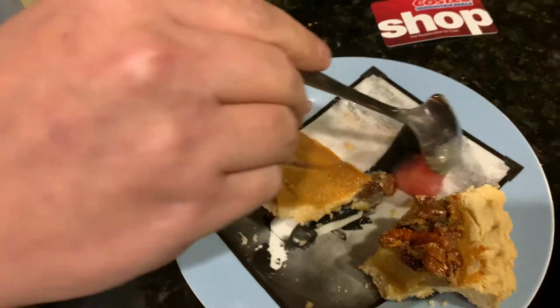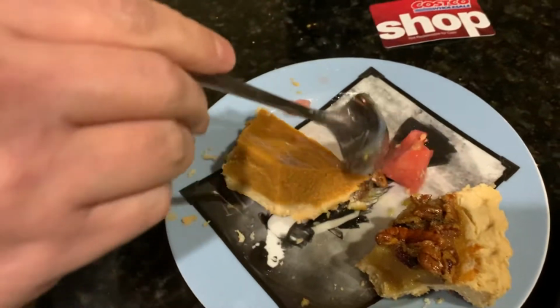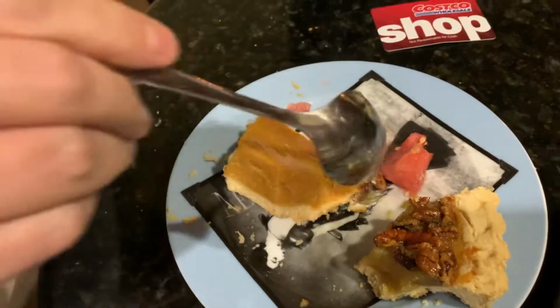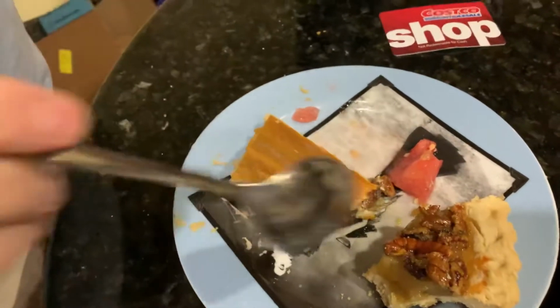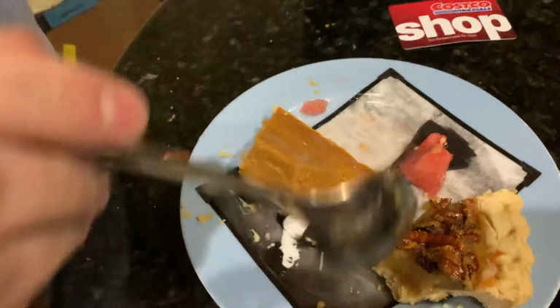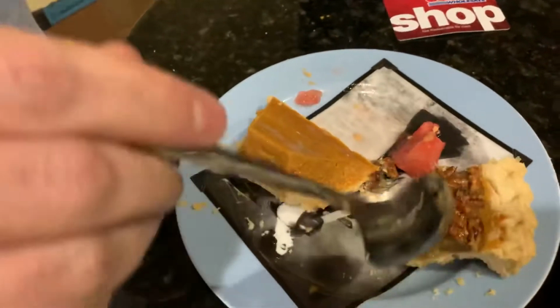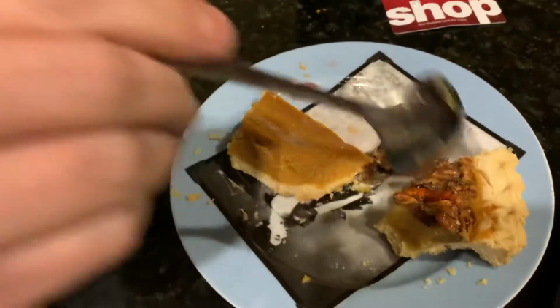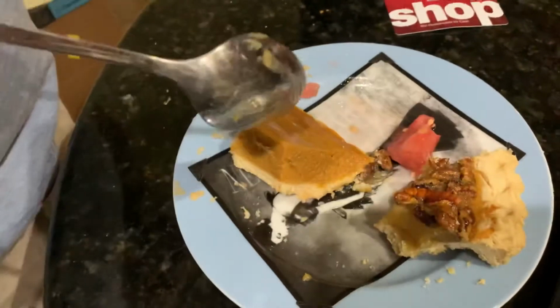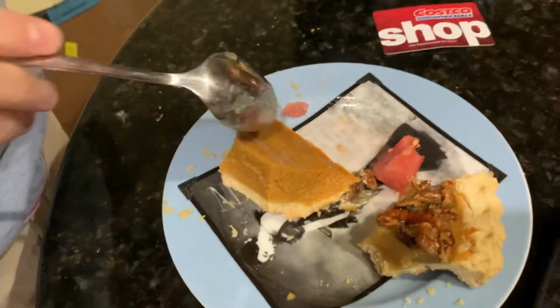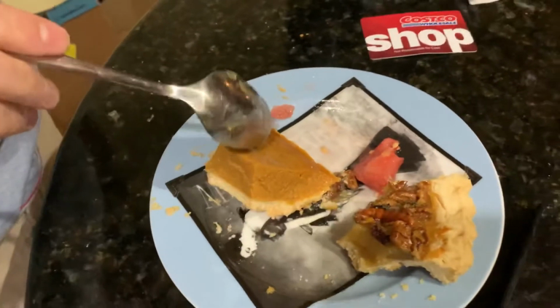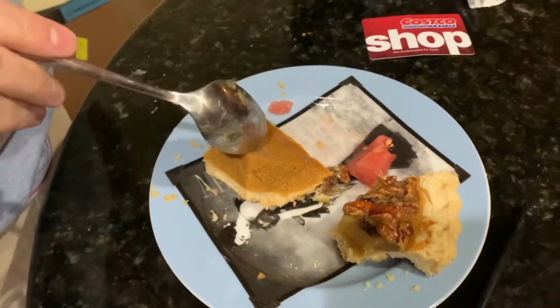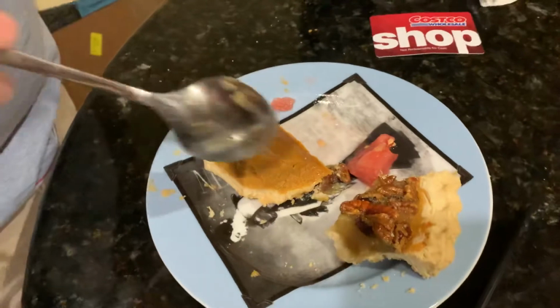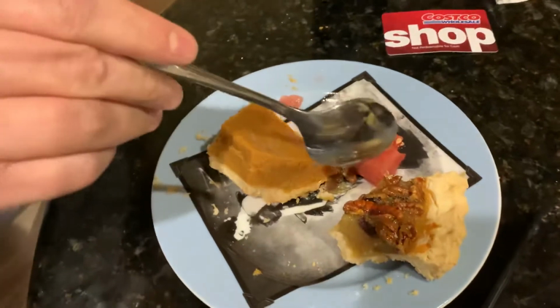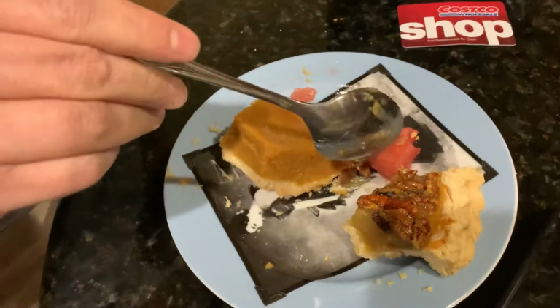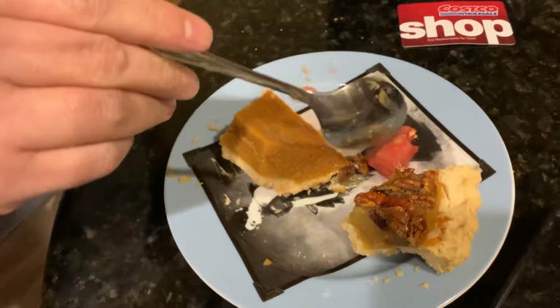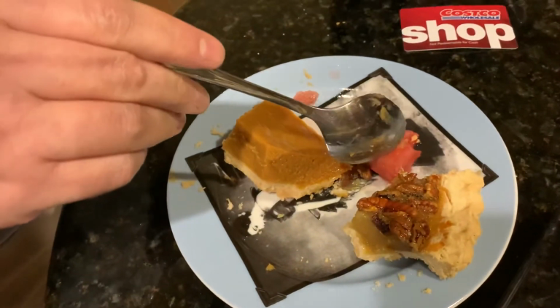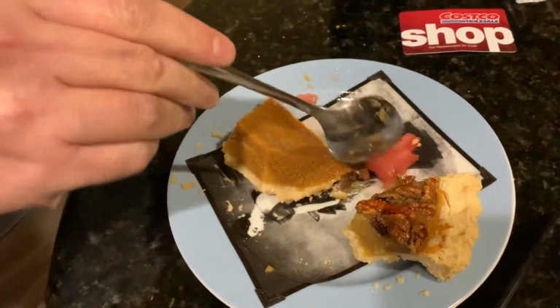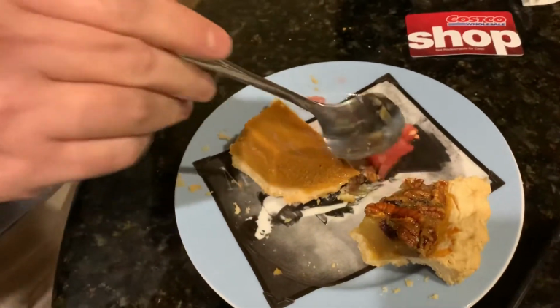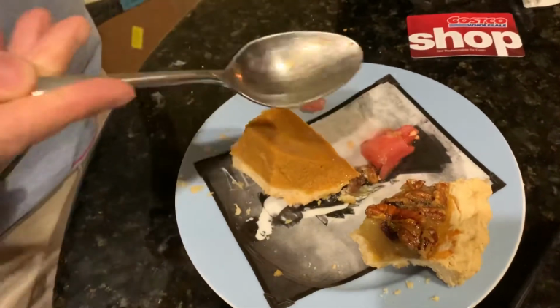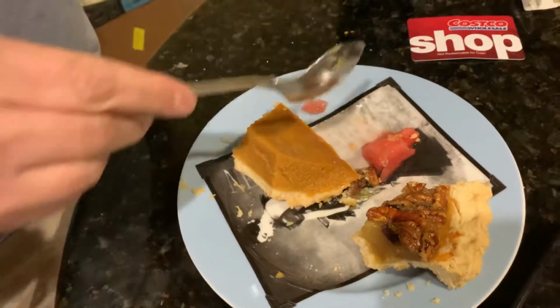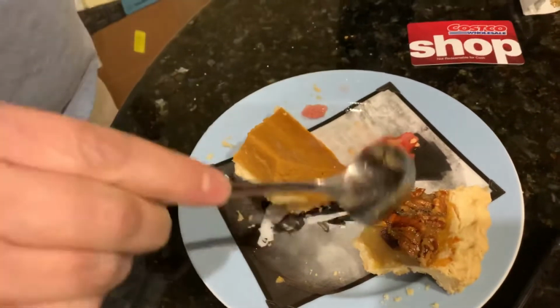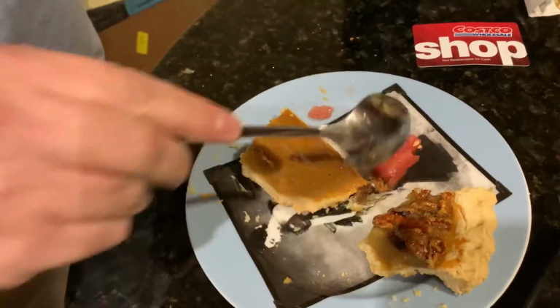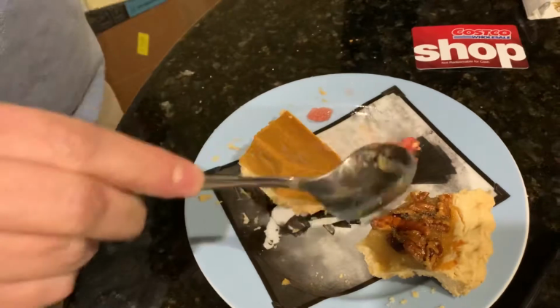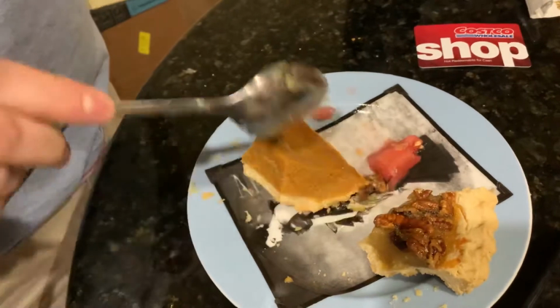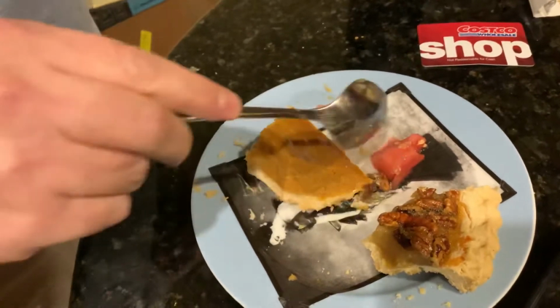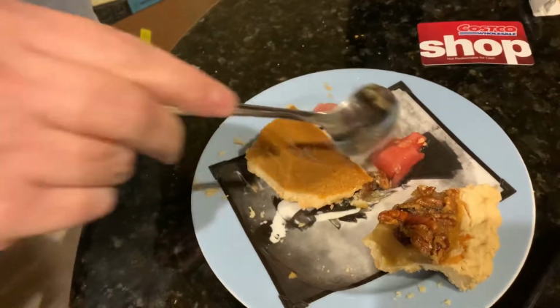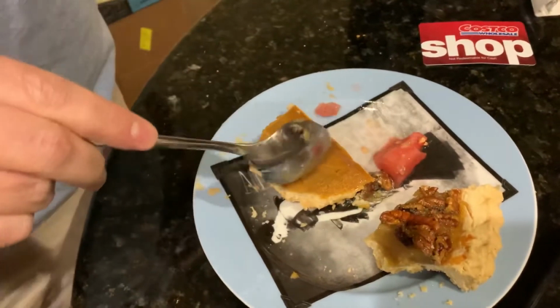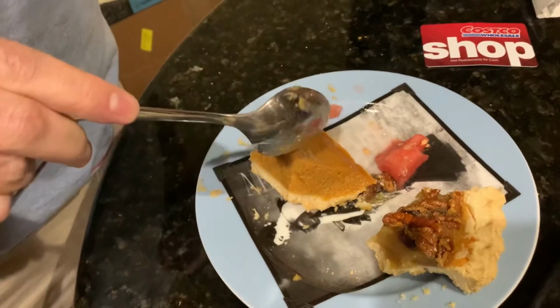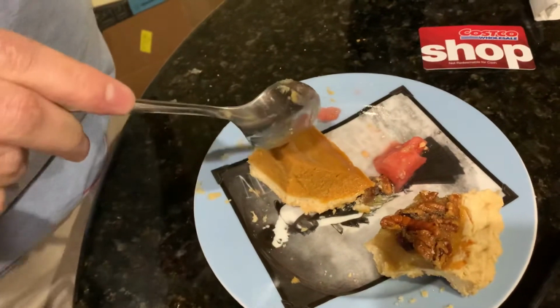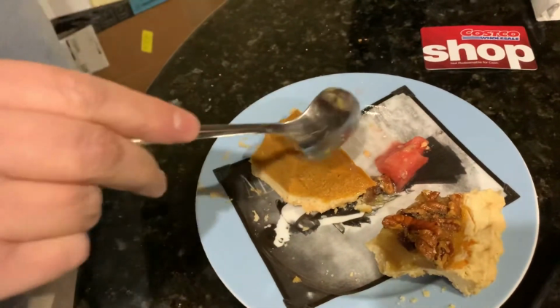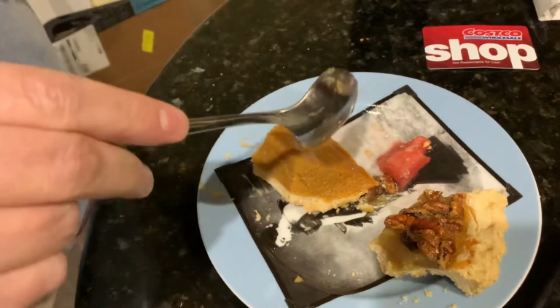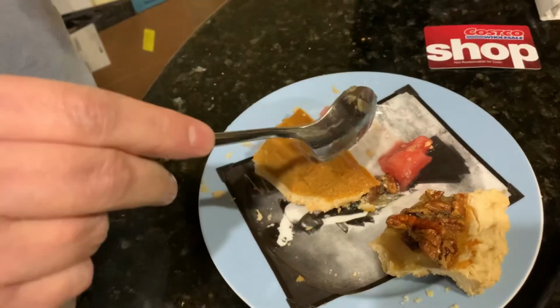So I got here three things: pecan pie, pumpkin pie, and watermelon. I tried the pecan and pumpkin together, and it's good. Then I tried the pumpkin and watermelon together, and it's not so good.